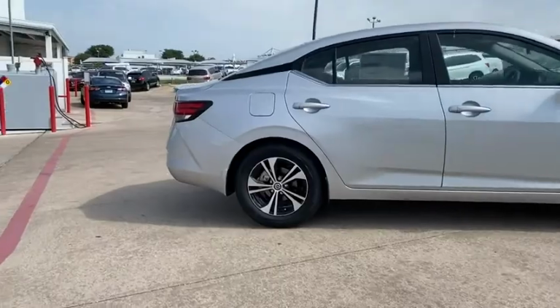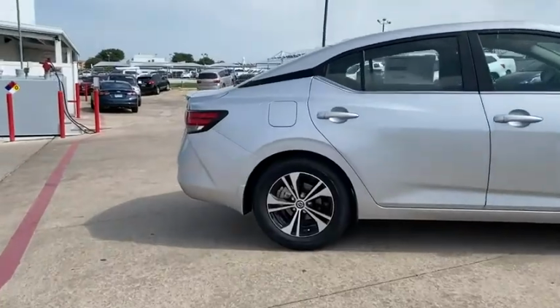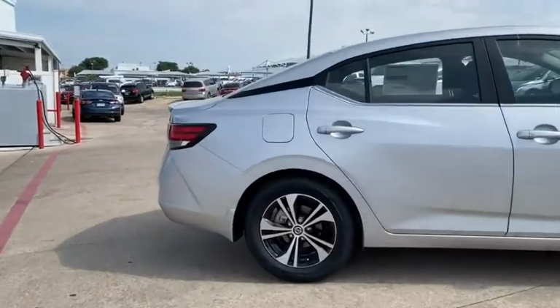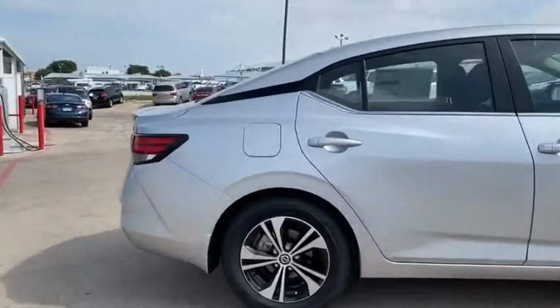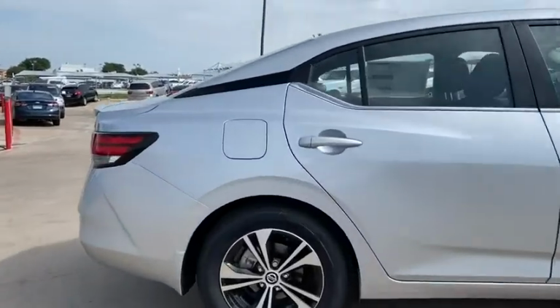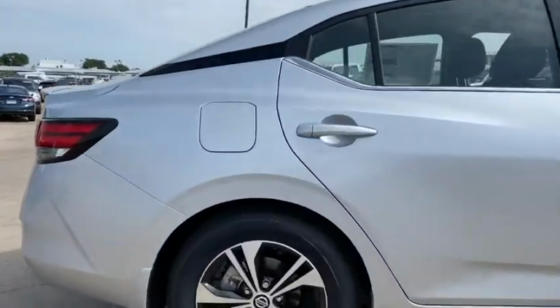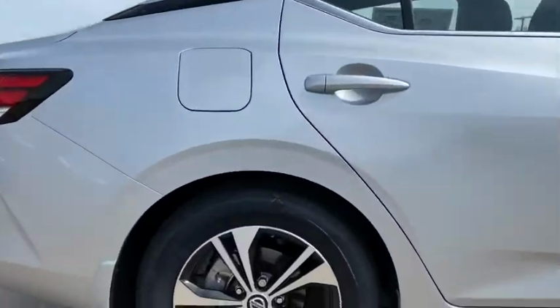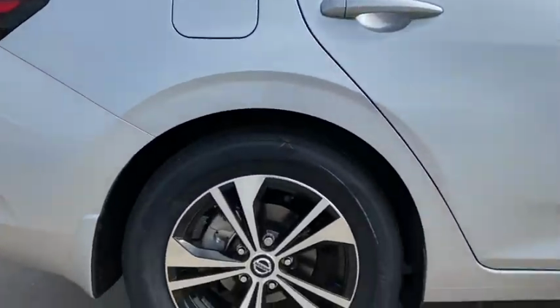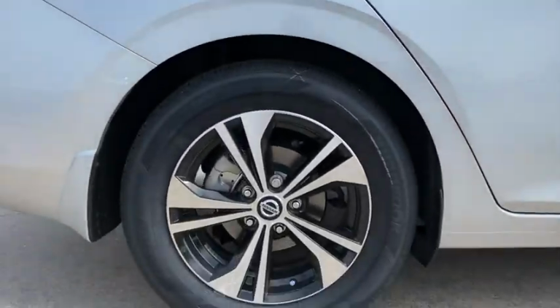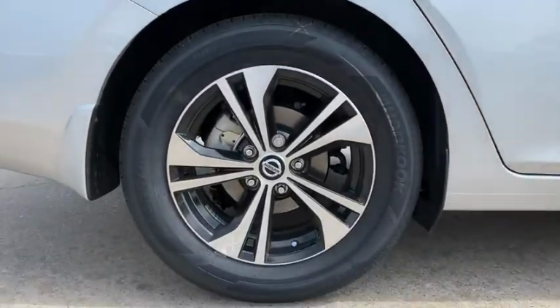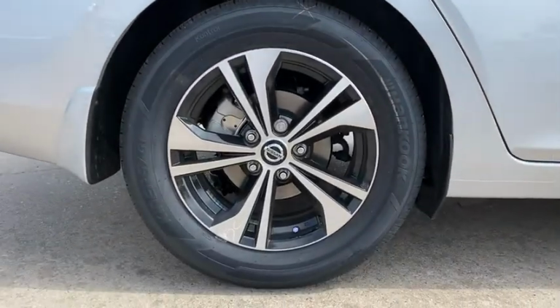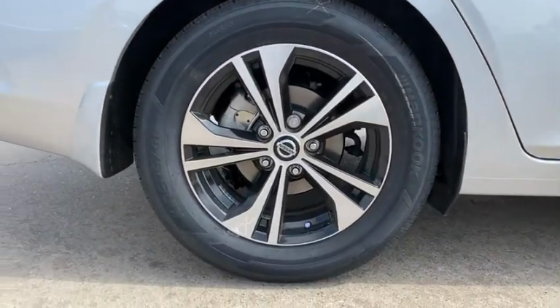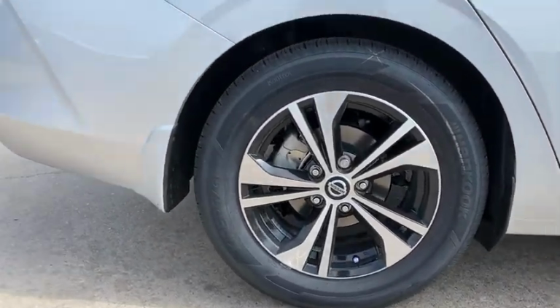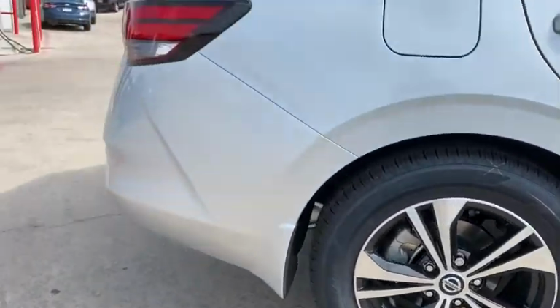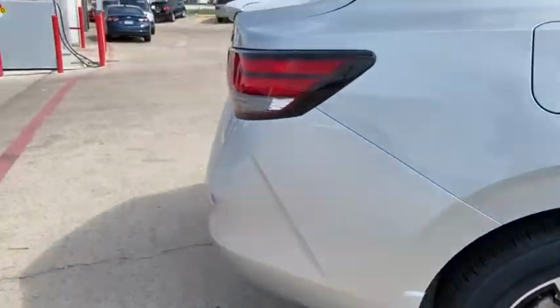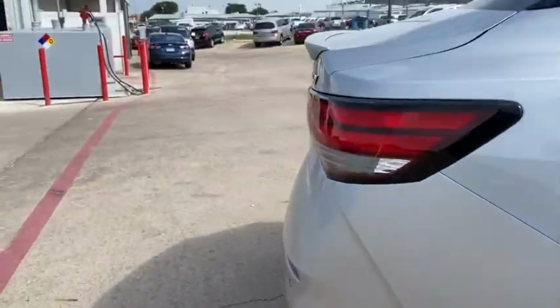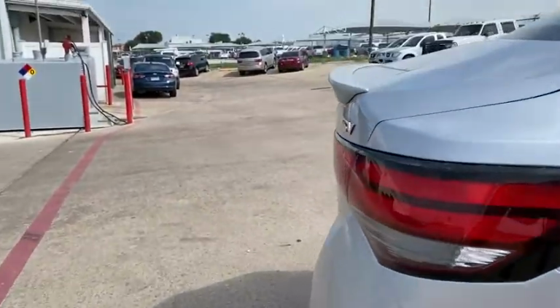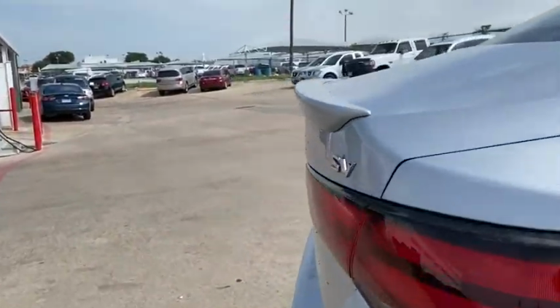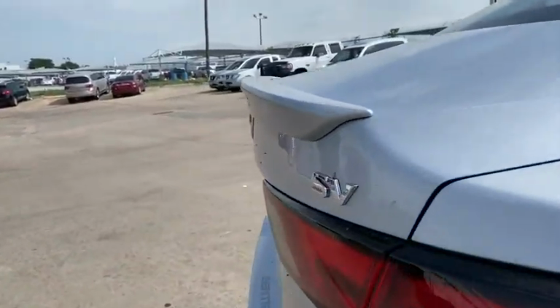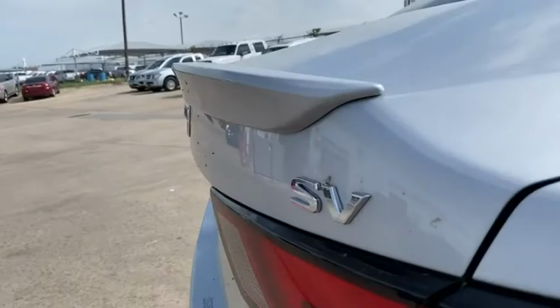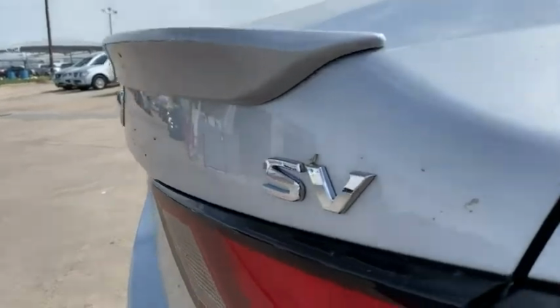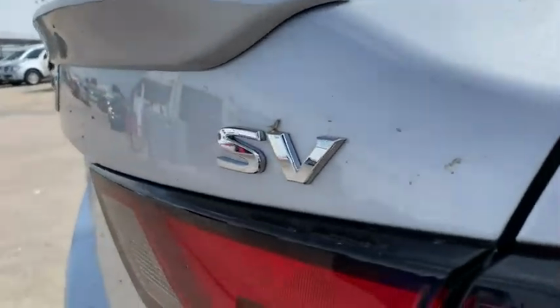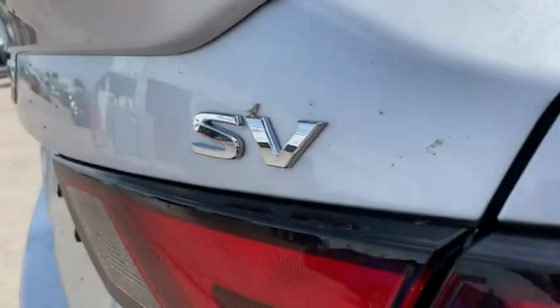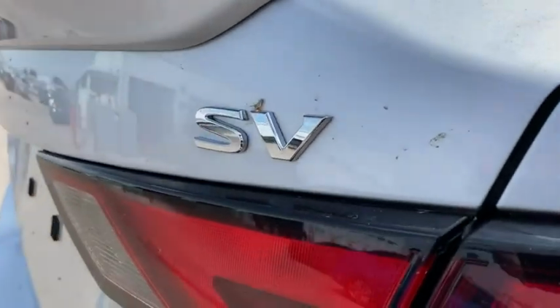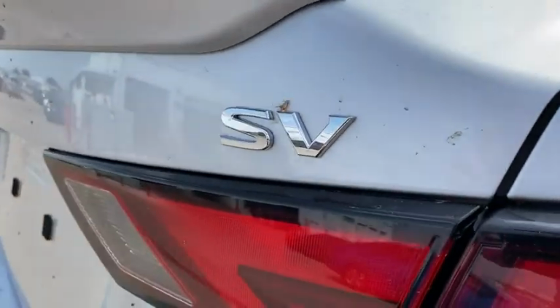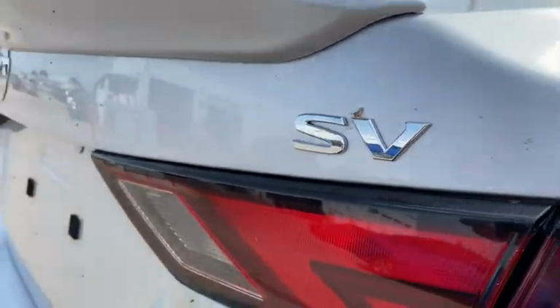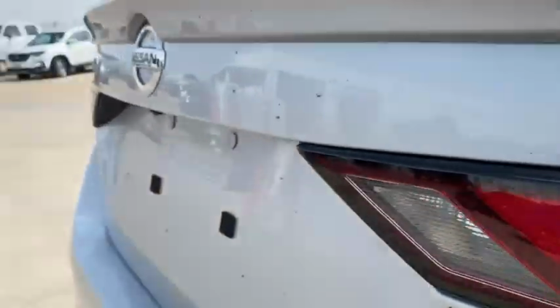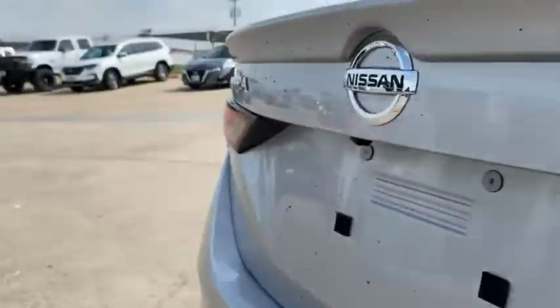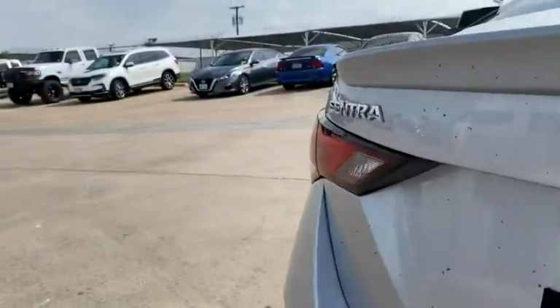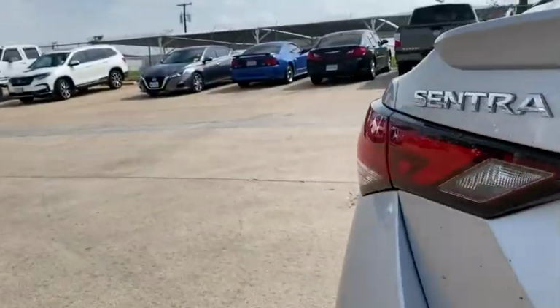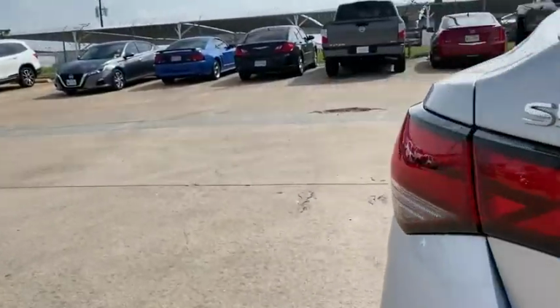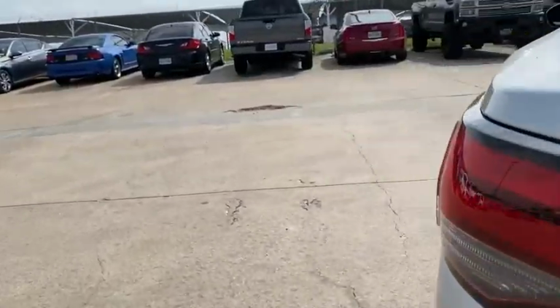Remote keyless entry, panic alarm, driver vanity mirror, front bucket seats, front reading lamps, tilt steering wheel, passenger vanity mirror.